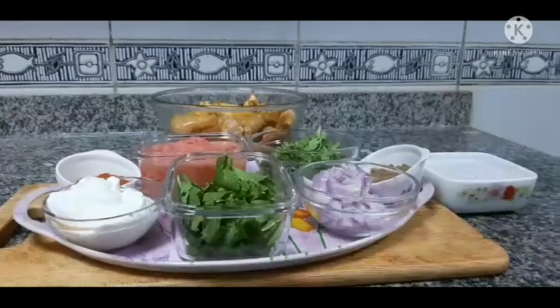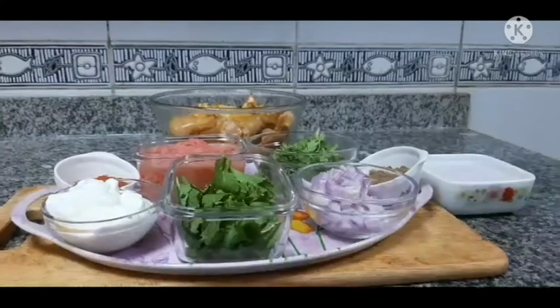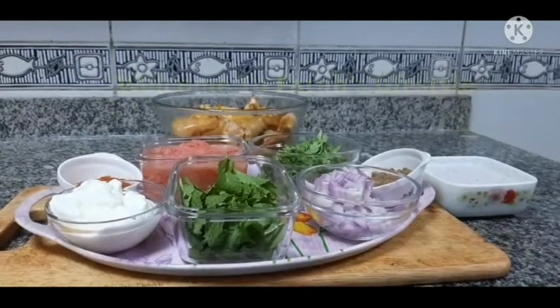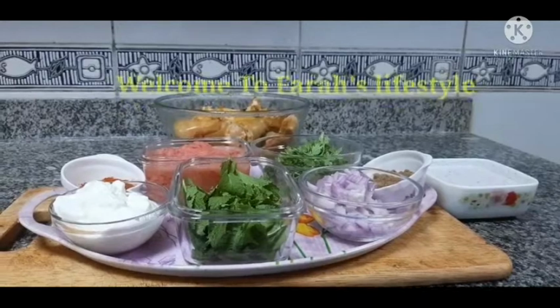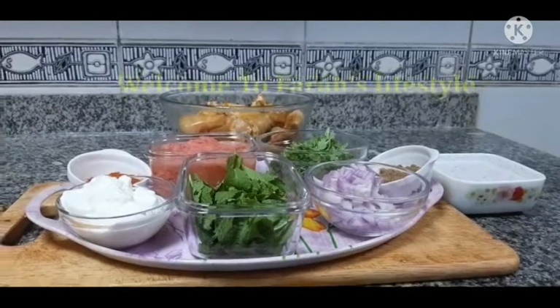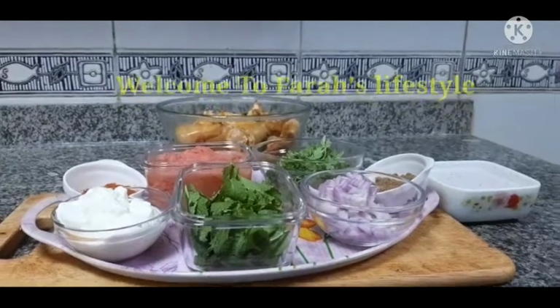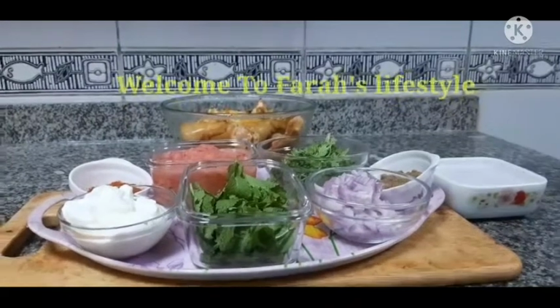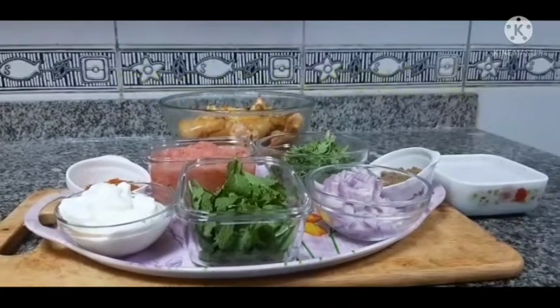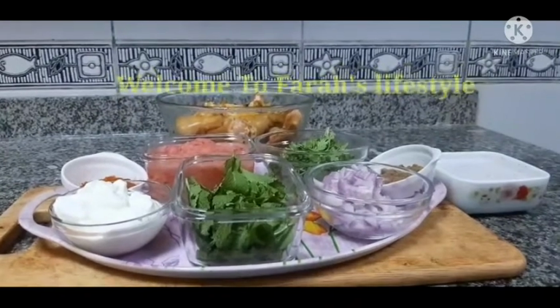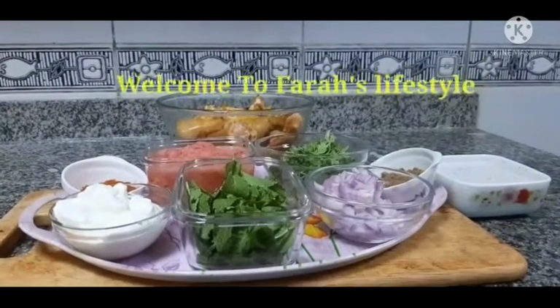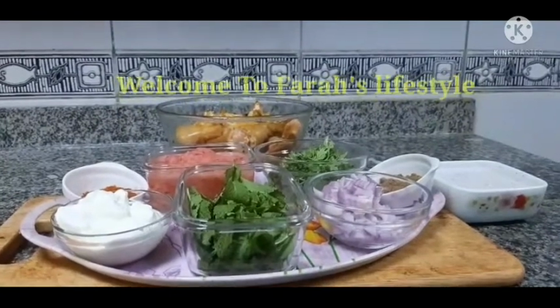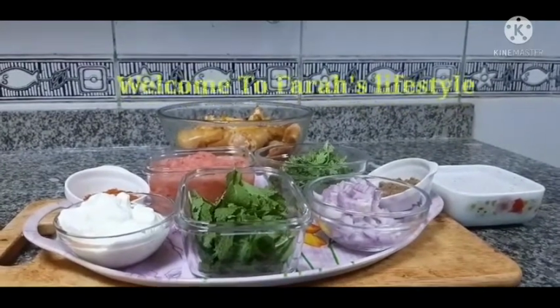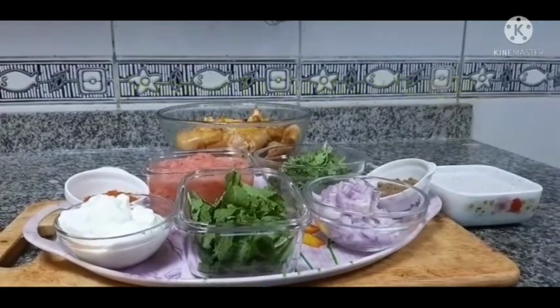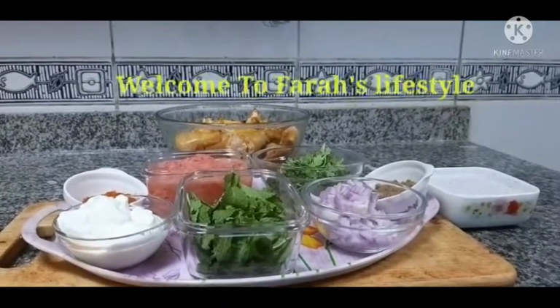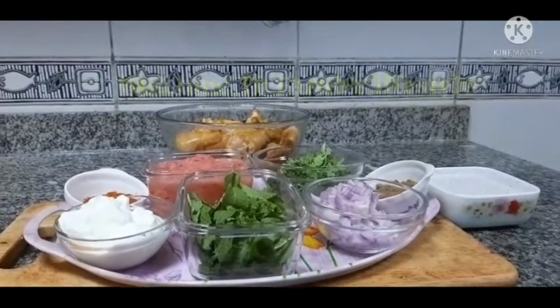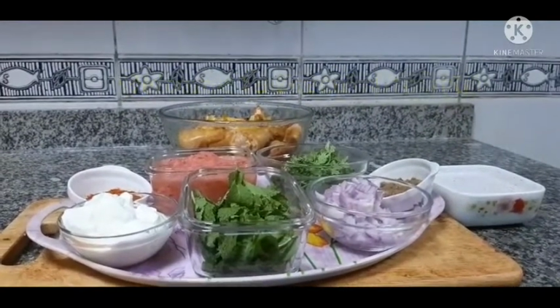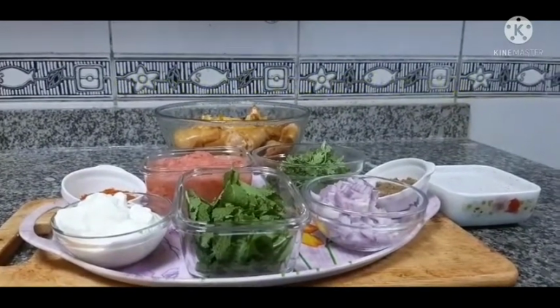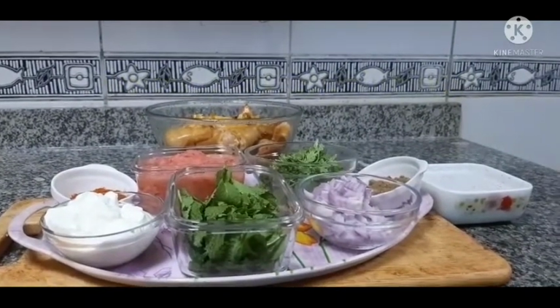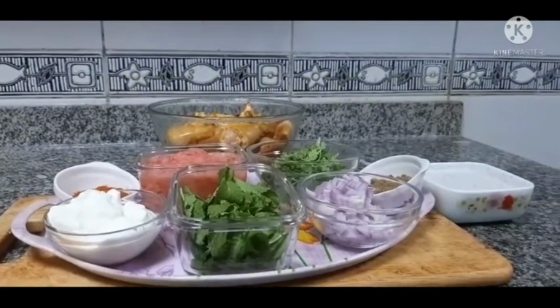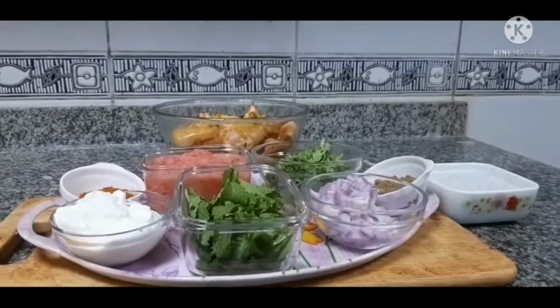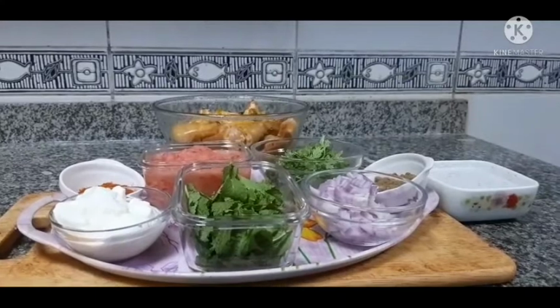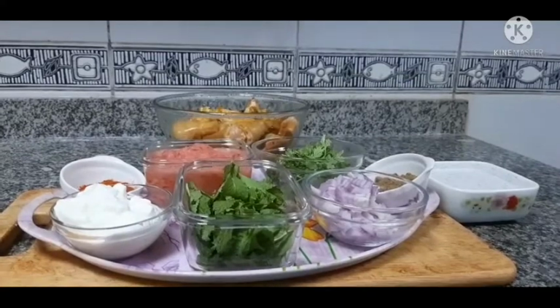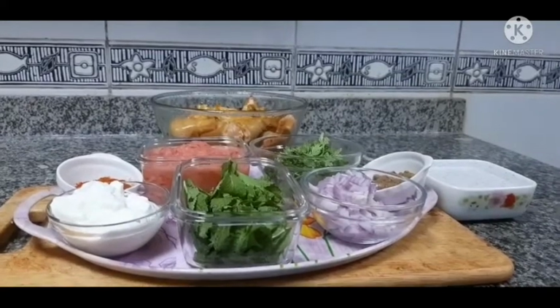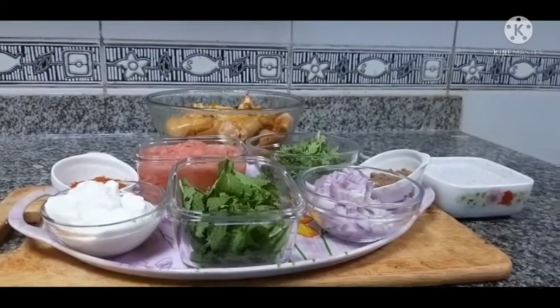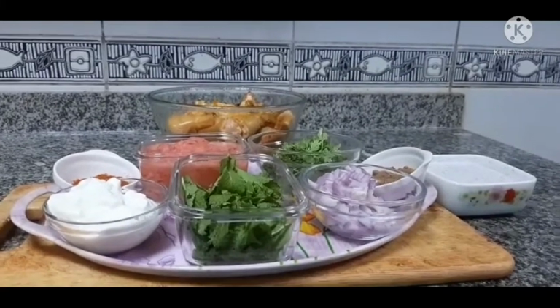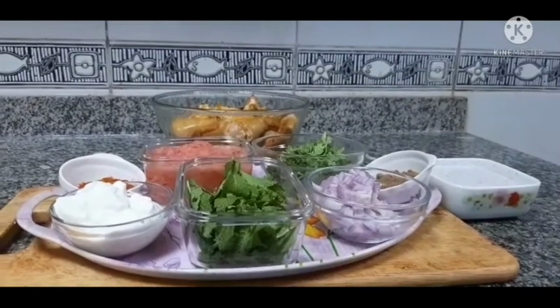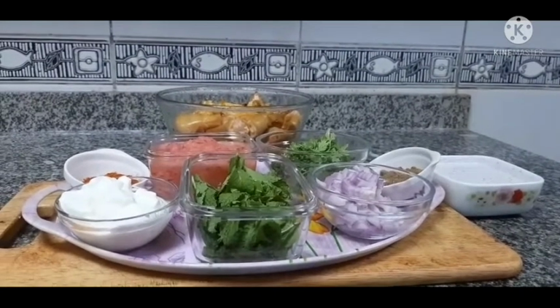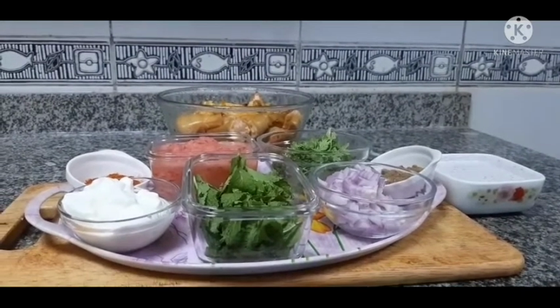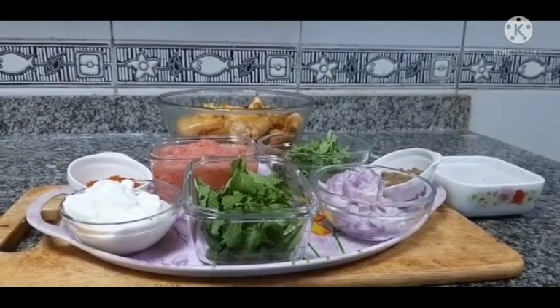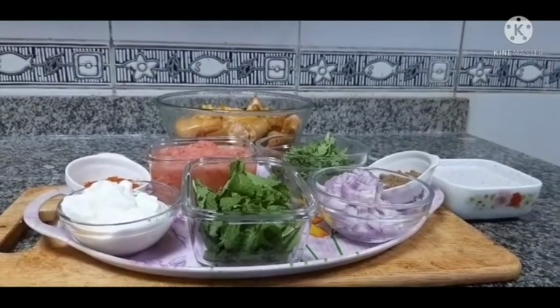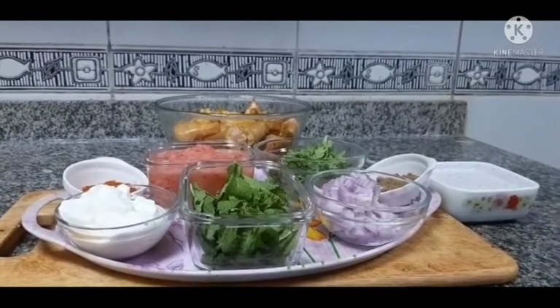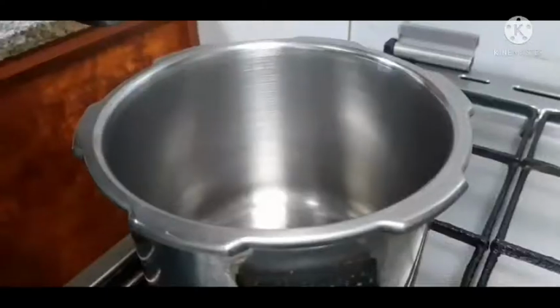Hello friends, Assalamualaikum. Welcome back to my channel, Faraz Lifestyle. Alhamdulillah, I'm doing good. This is my channel. It's a very easy recipe.